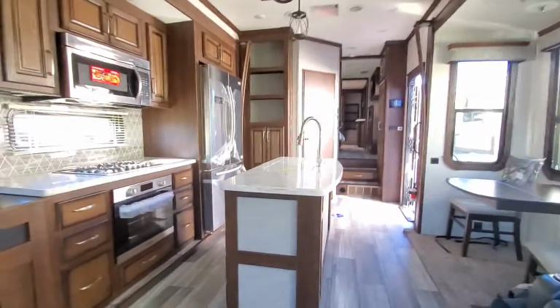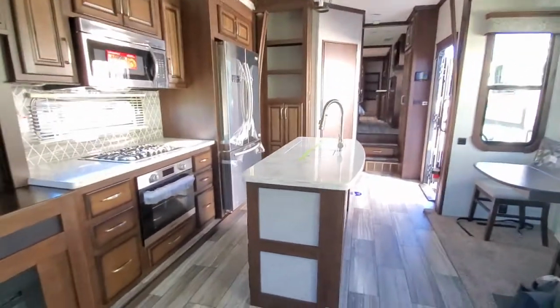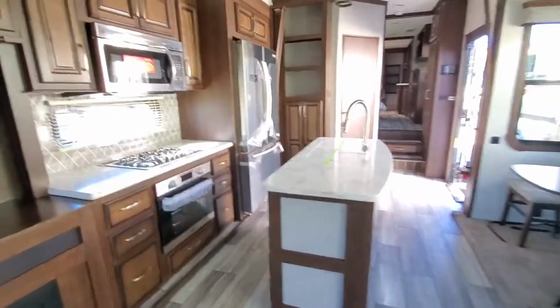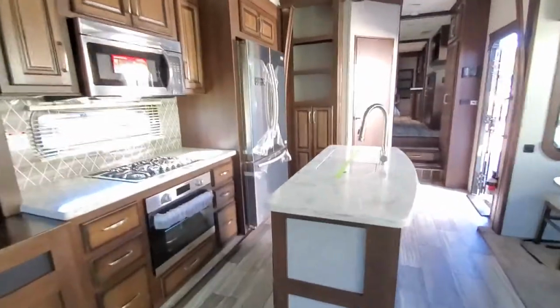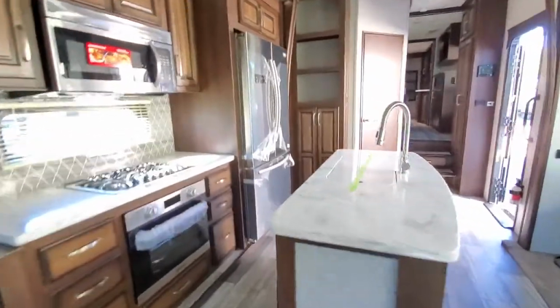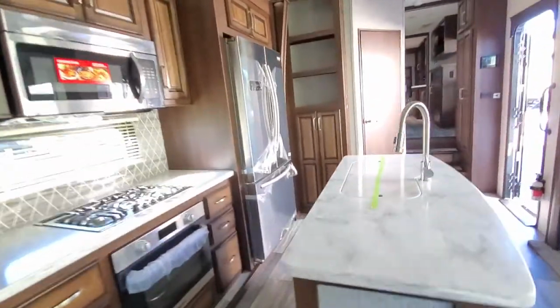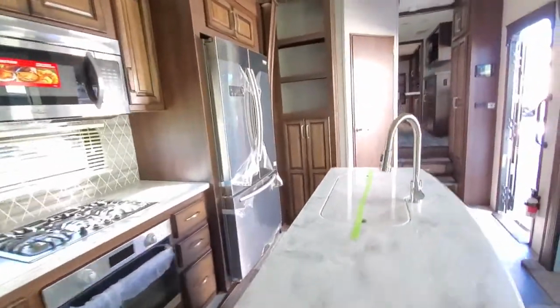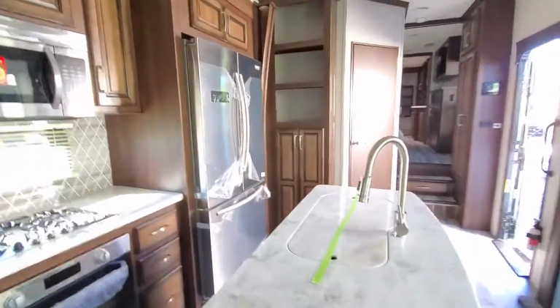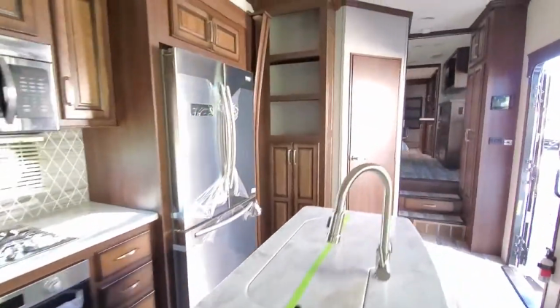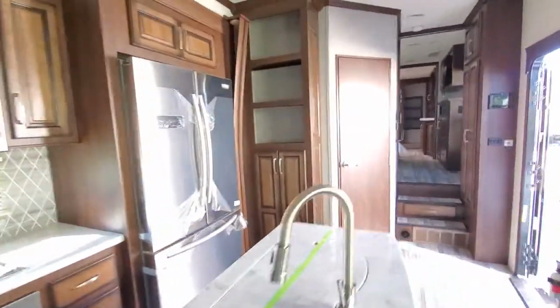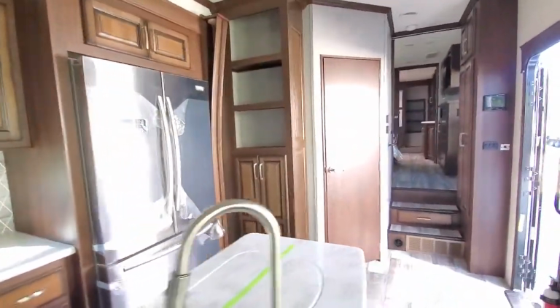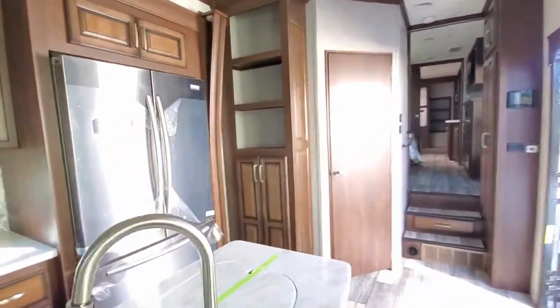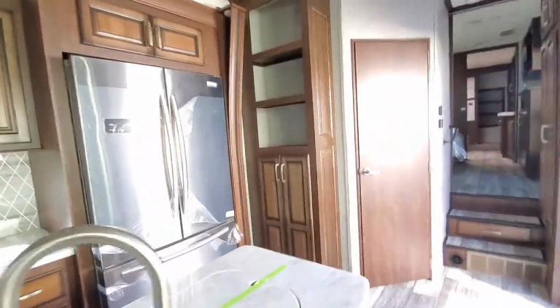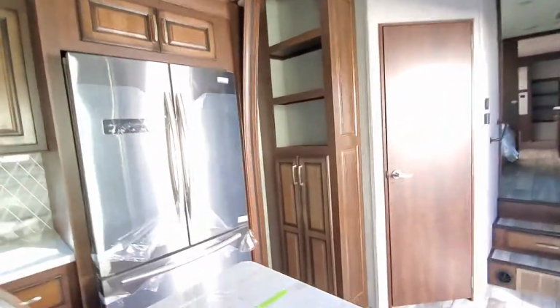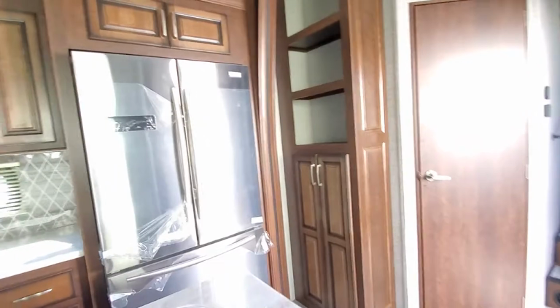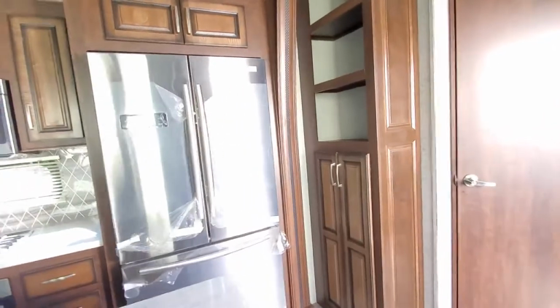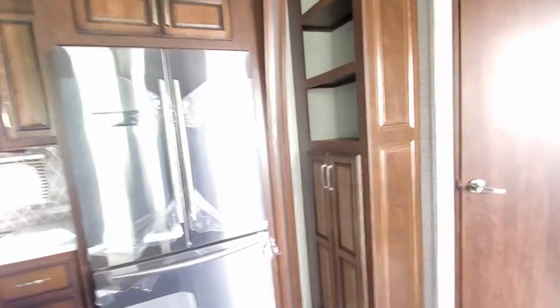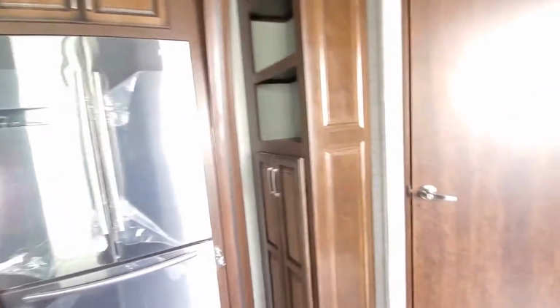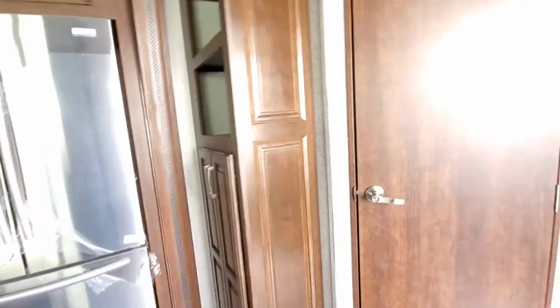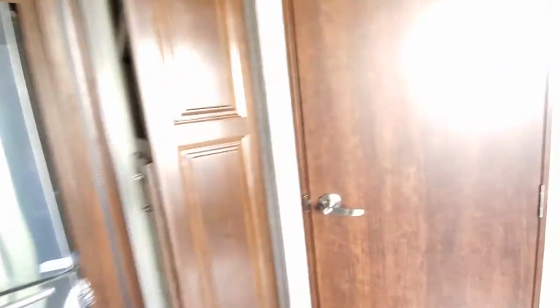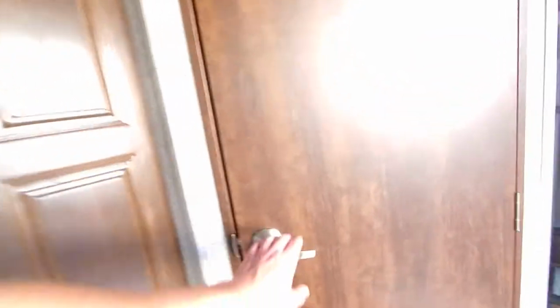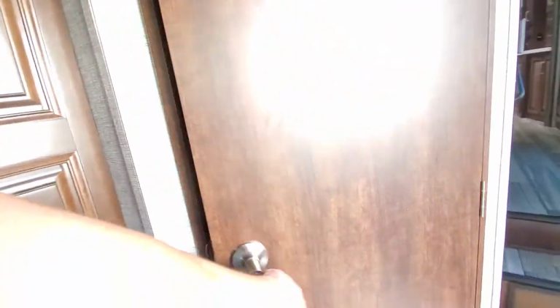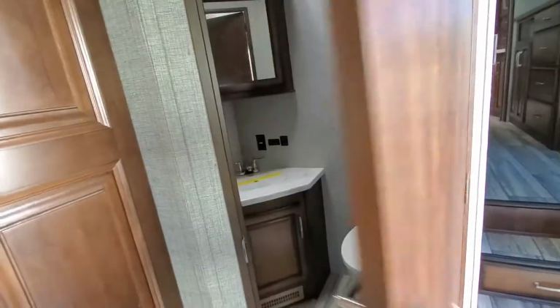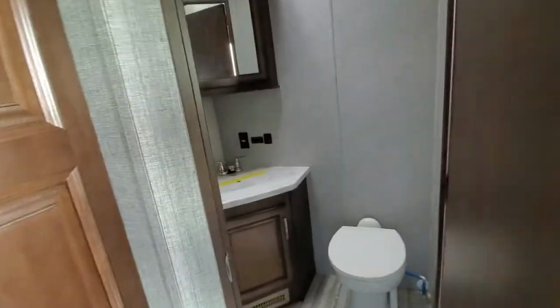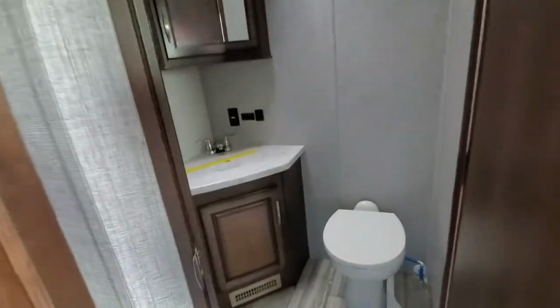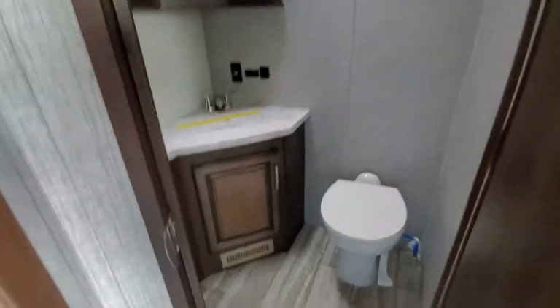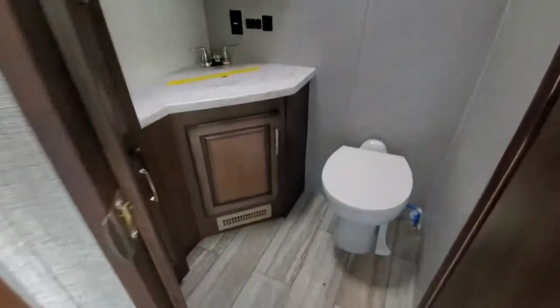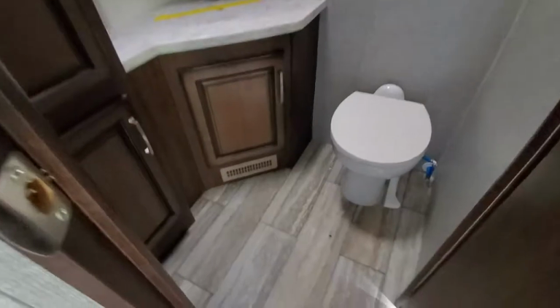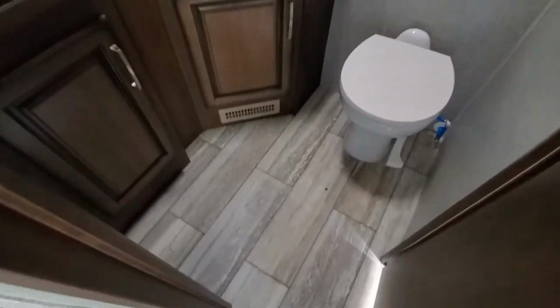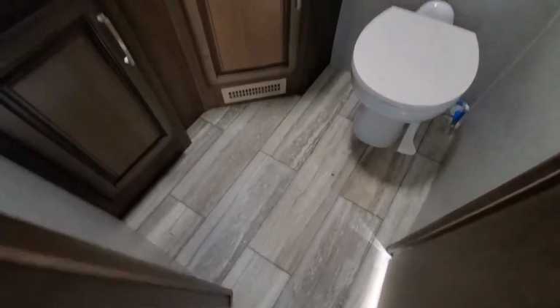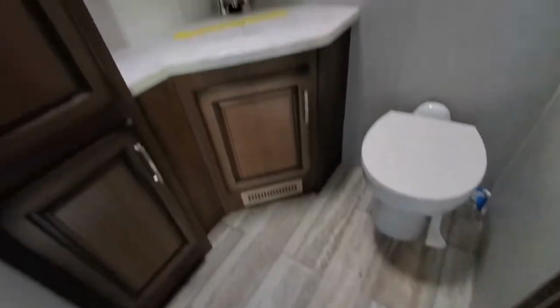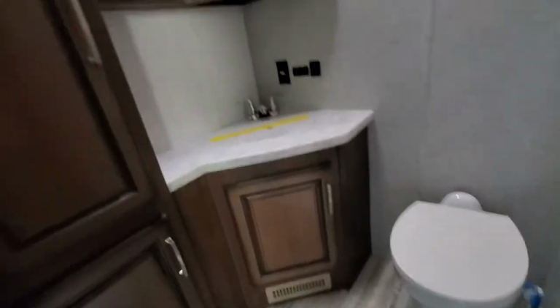This is a front bath so you get a half bath in that door right there. Plenty of floor space in here.